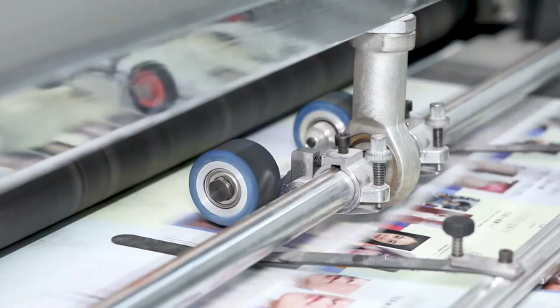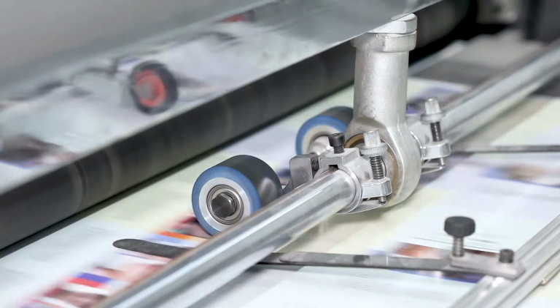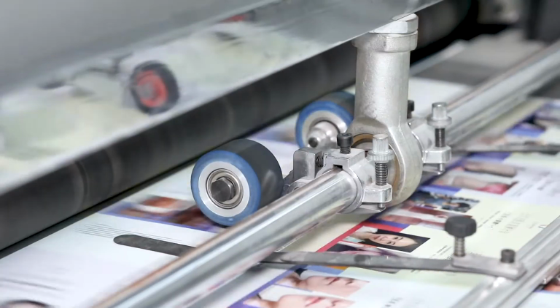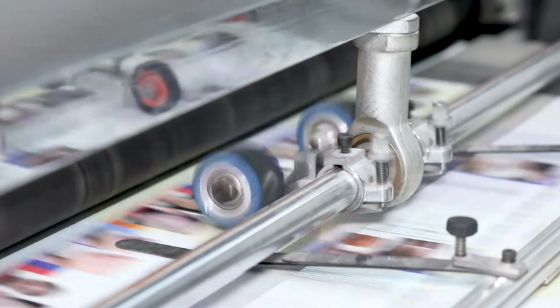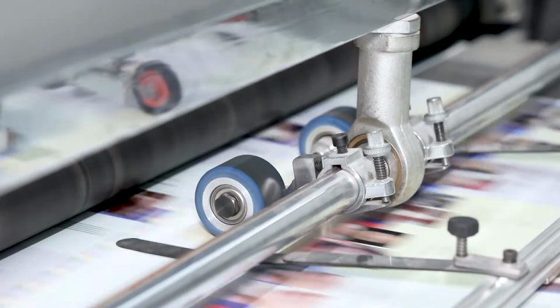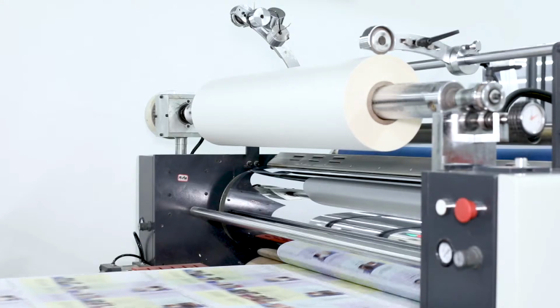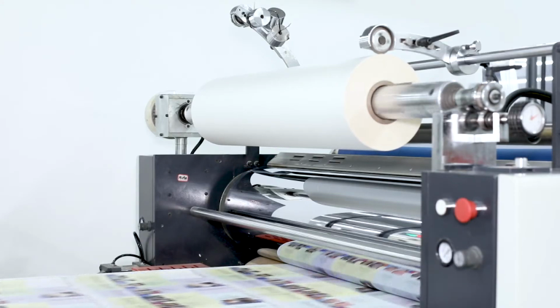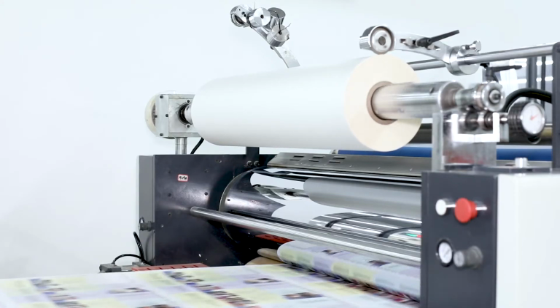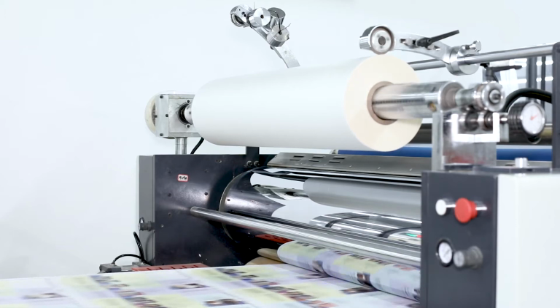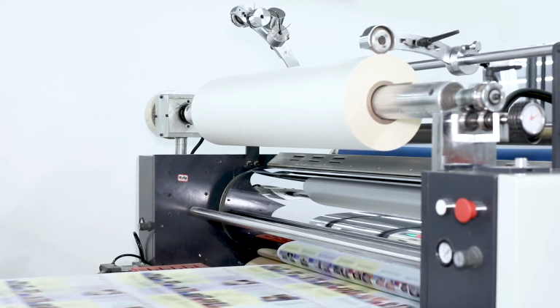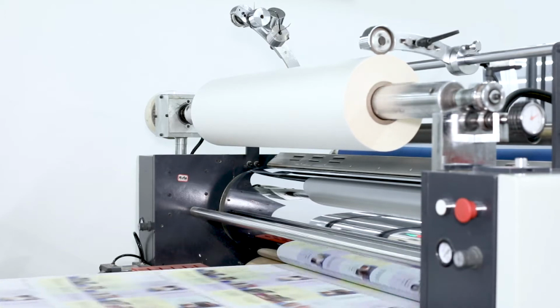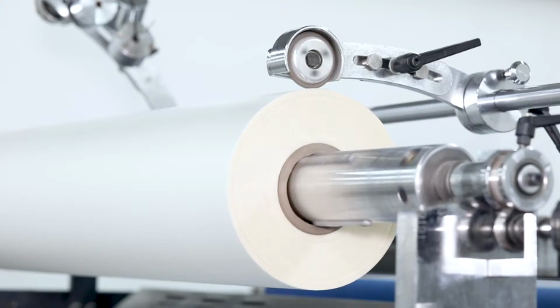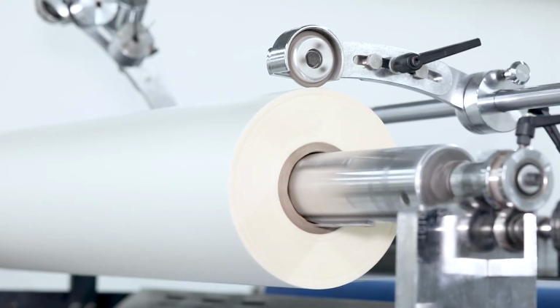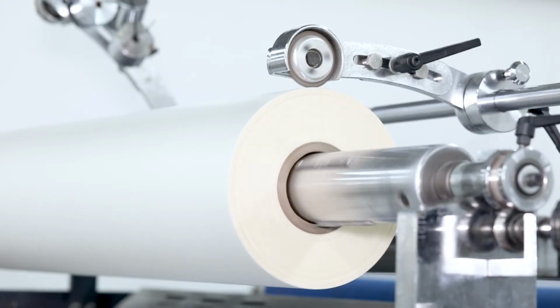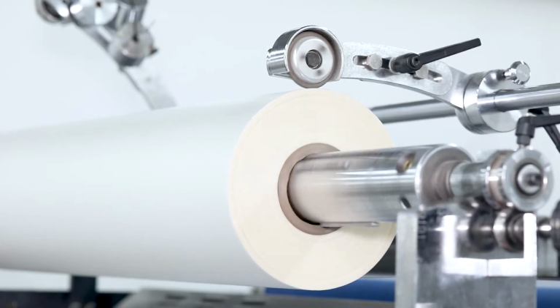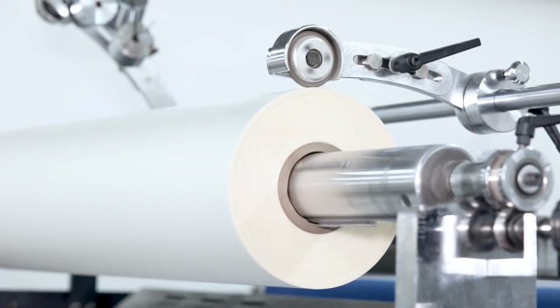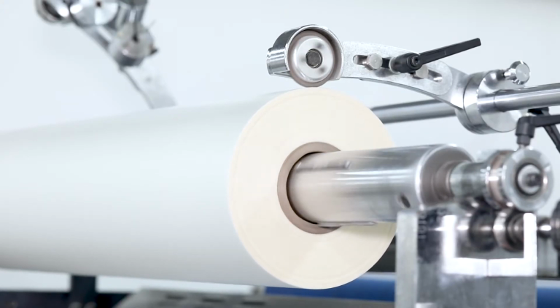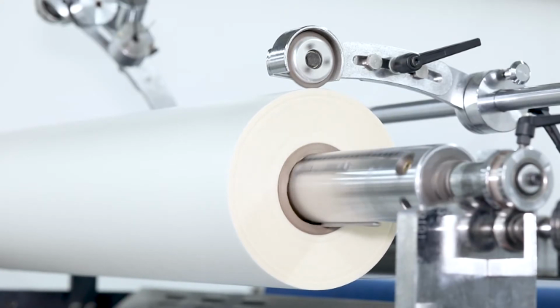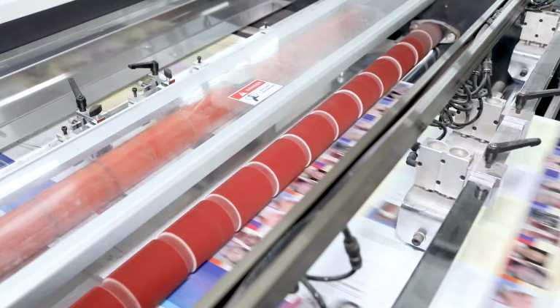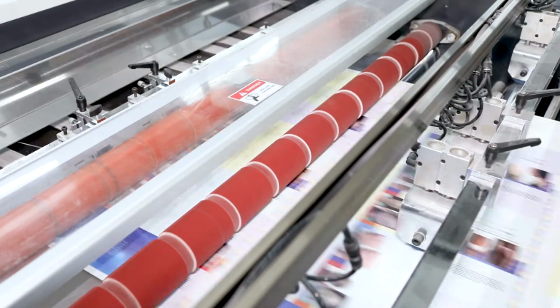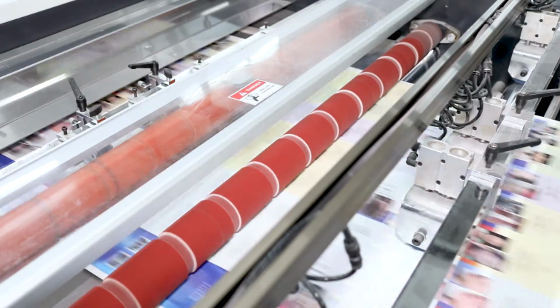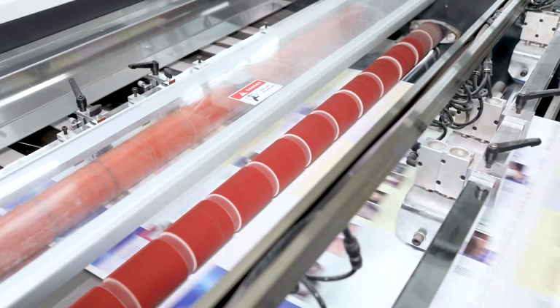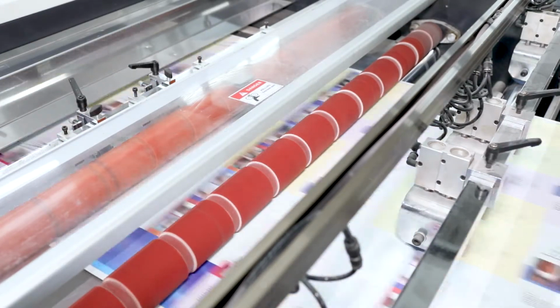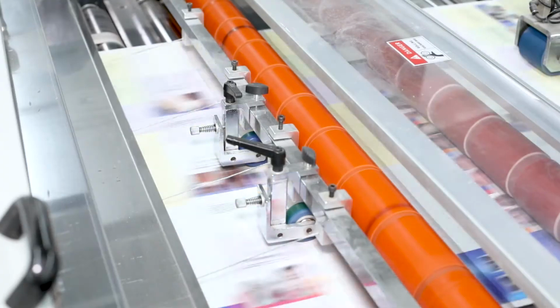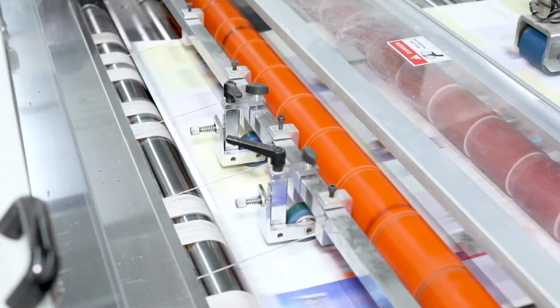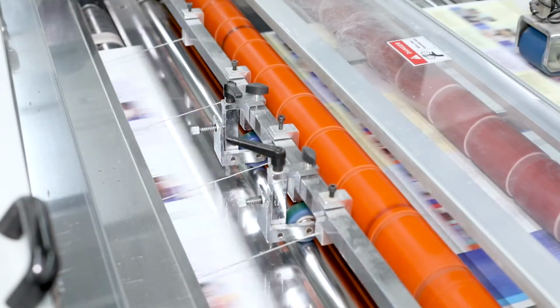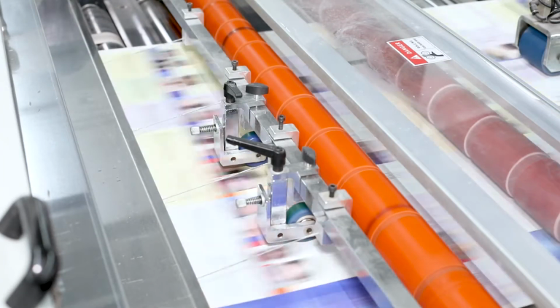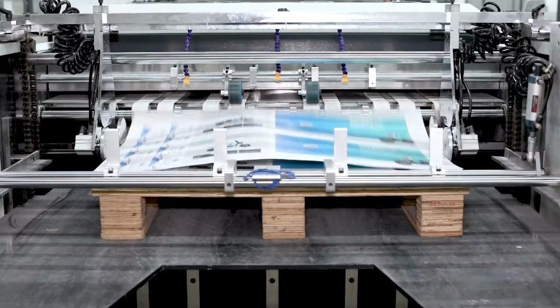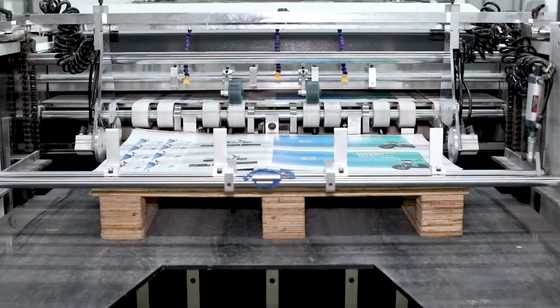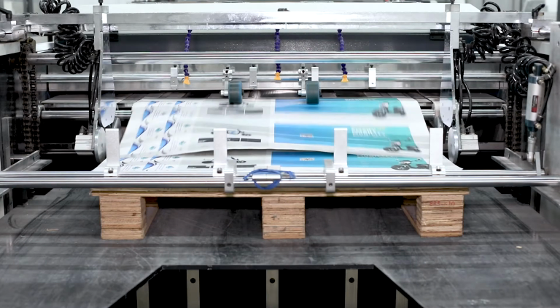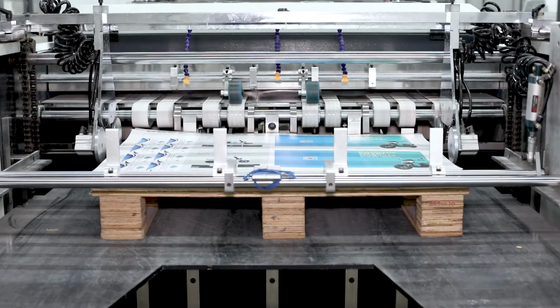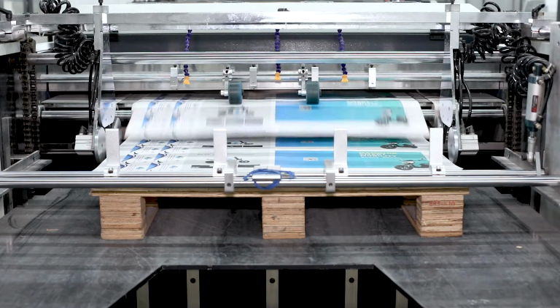It is used for the corrugated cardboard, big print house laminating before the folding, bag making job, solving the hot film line when making deep colors like blue, black, and red, to make sure the strong adhesive glue on the paper.